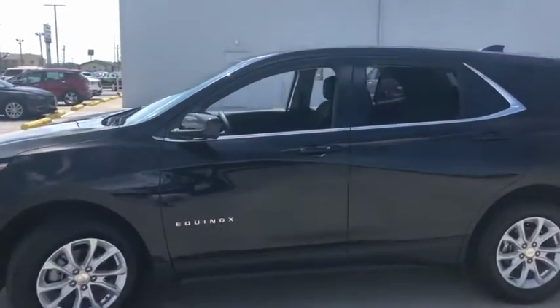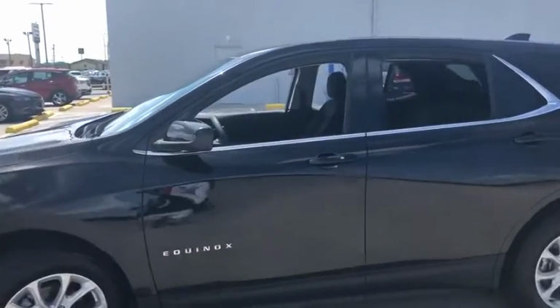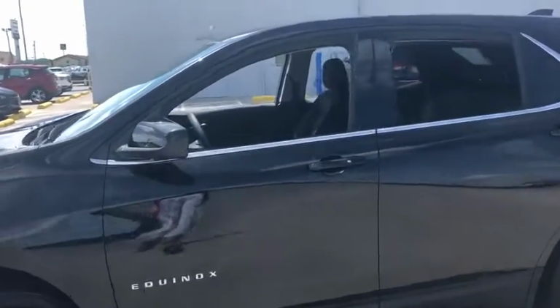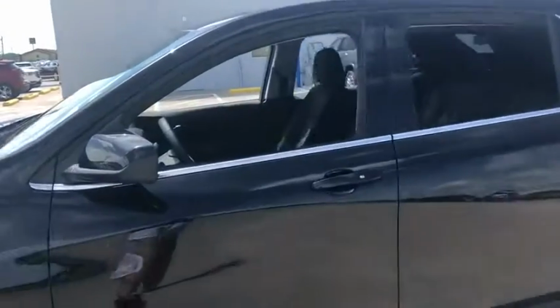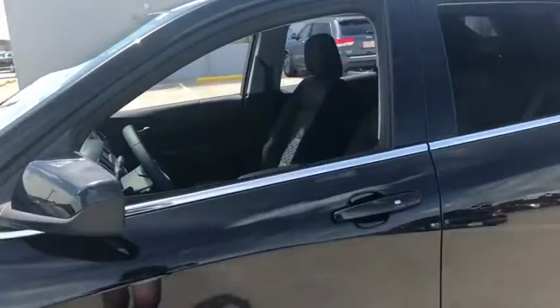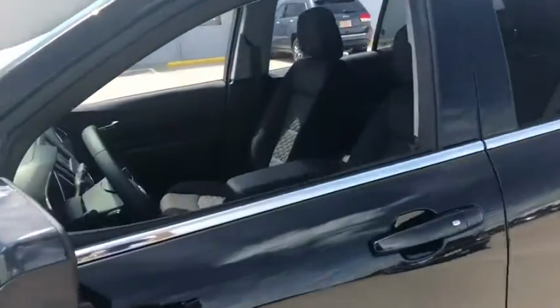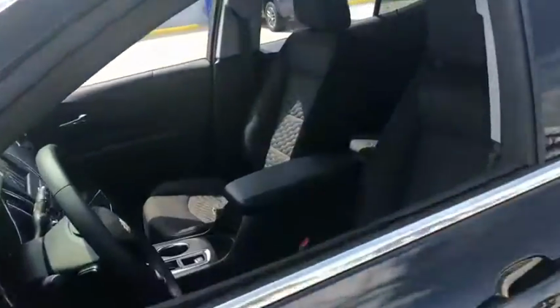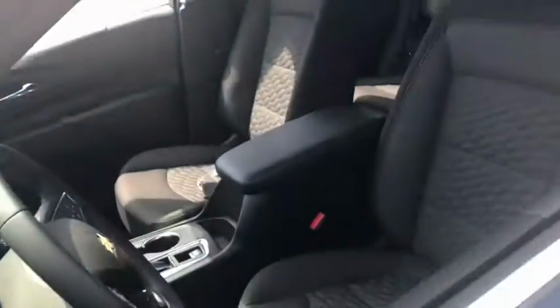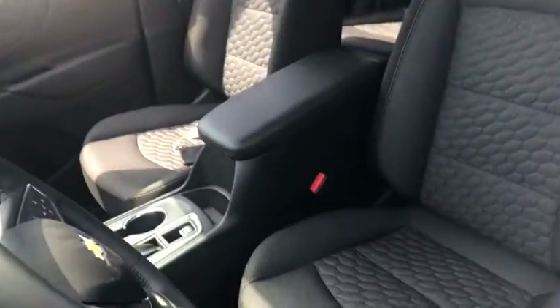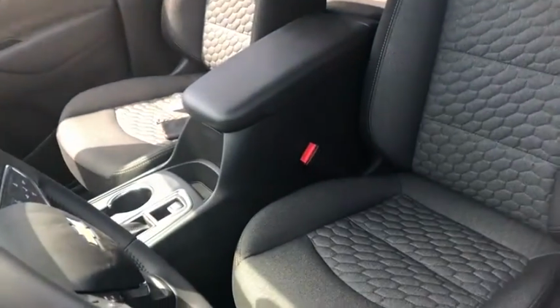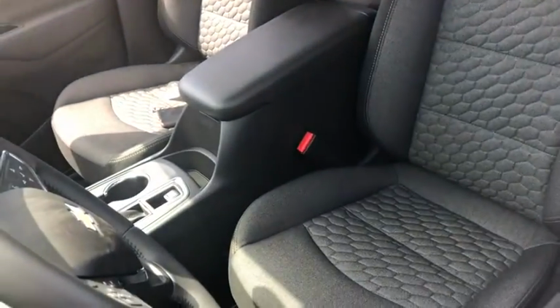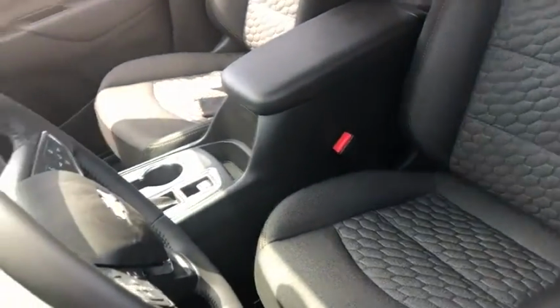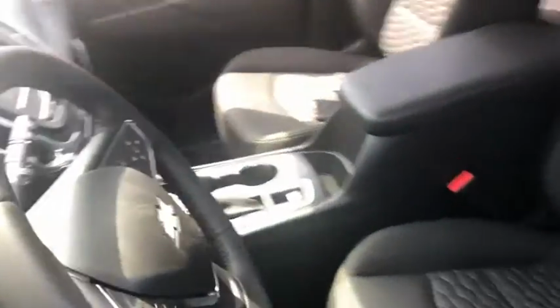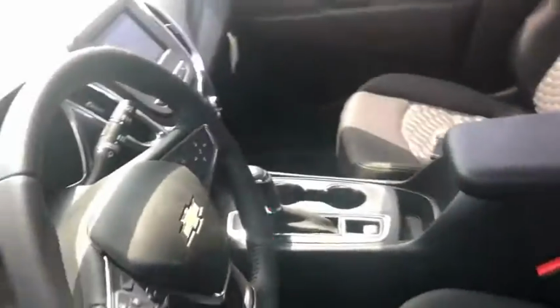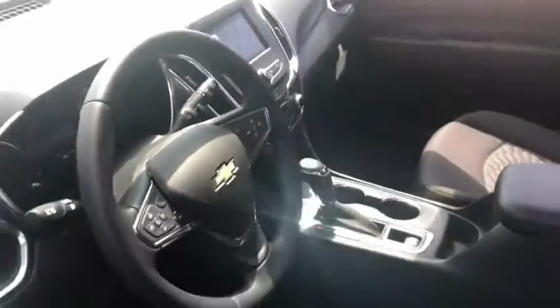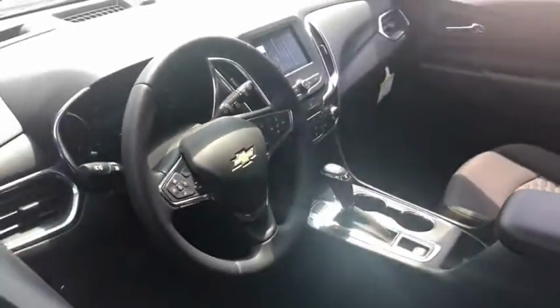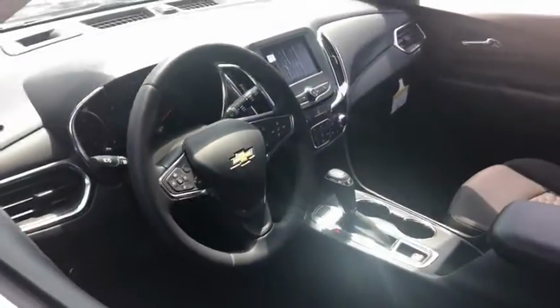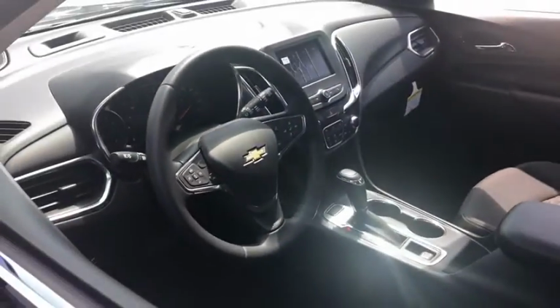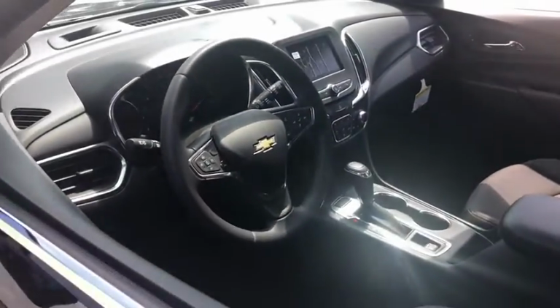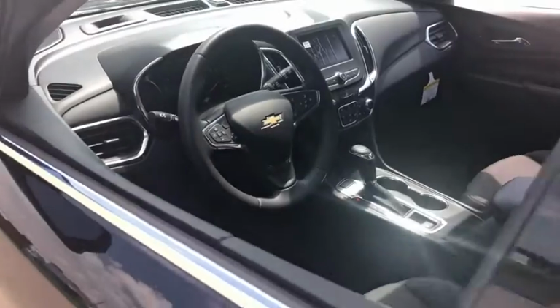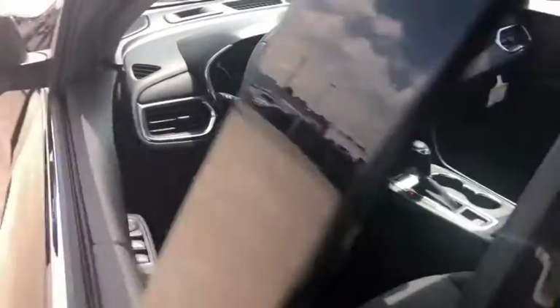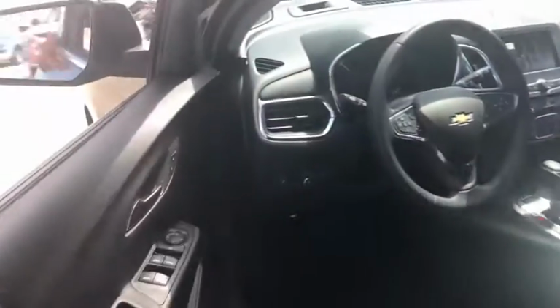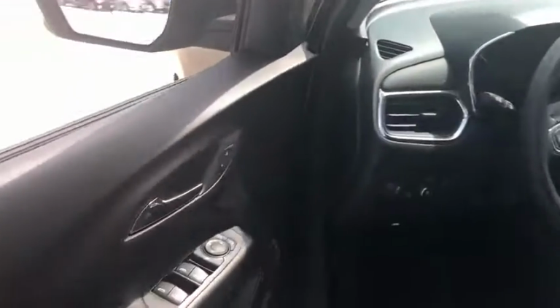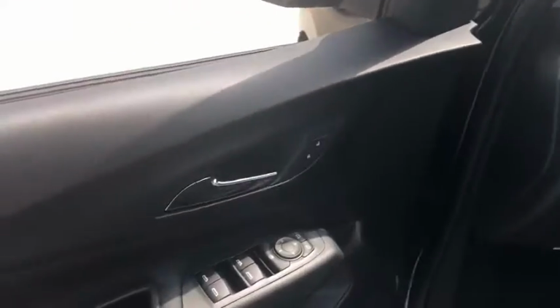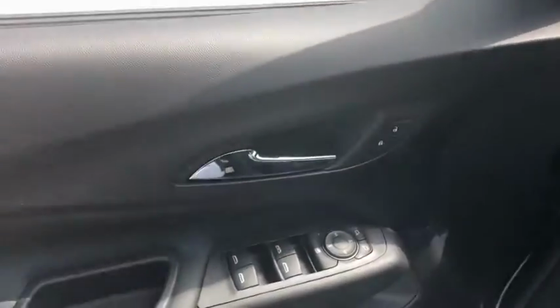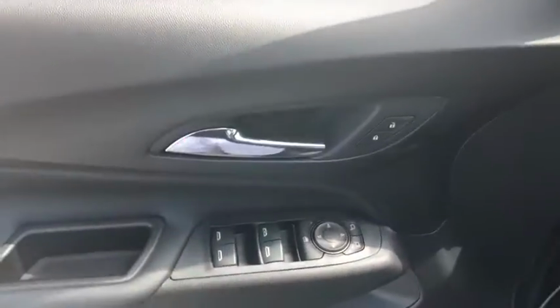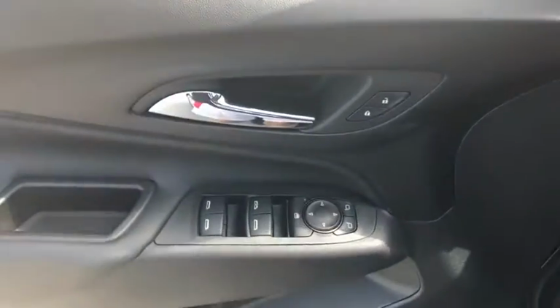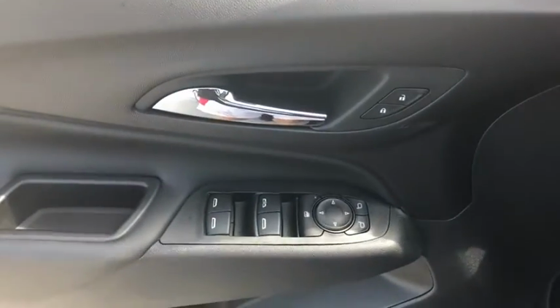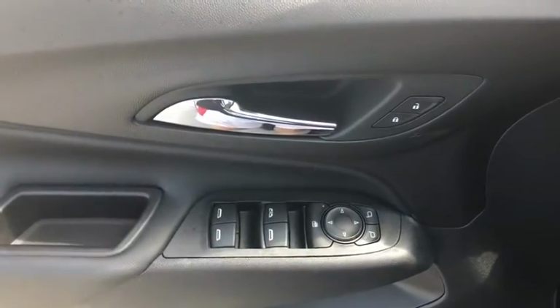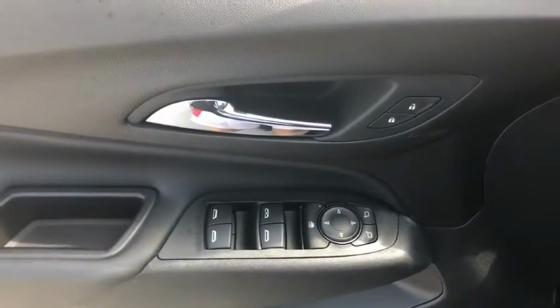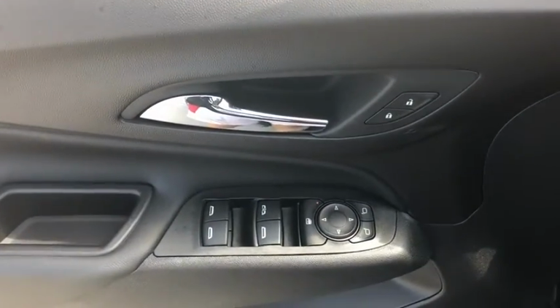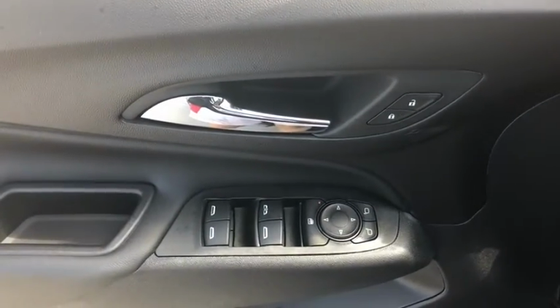Traction control, remote start, dual airbags, power steering, four-wheel disc brakes, fog lights, security system, compass, power windows, rear window defroster, trip computer.